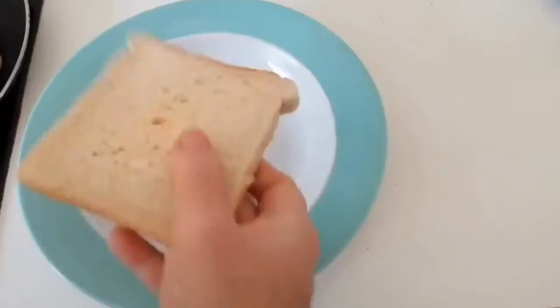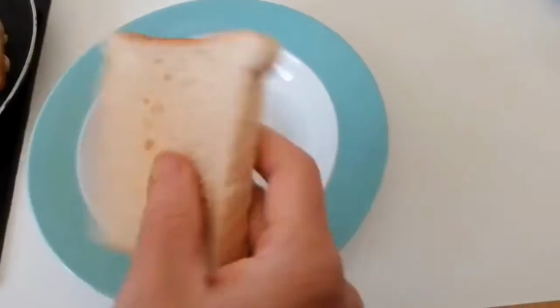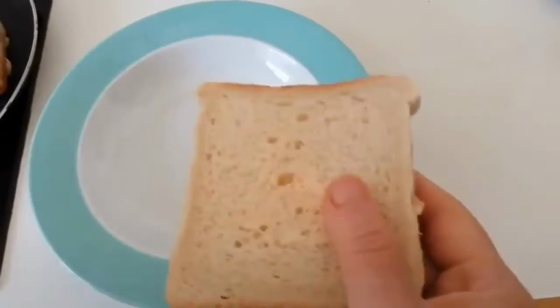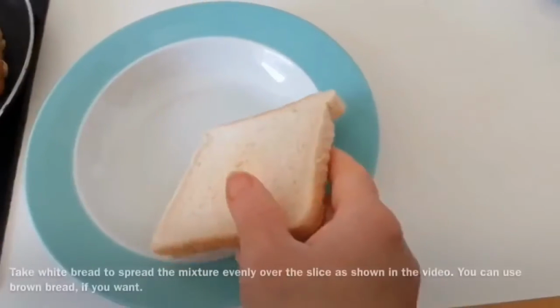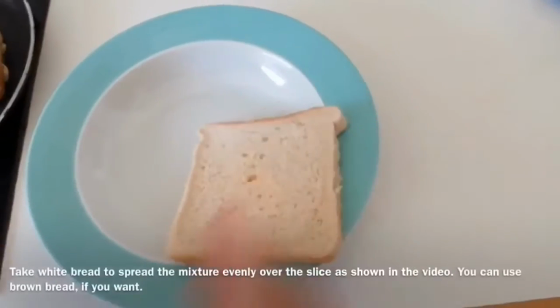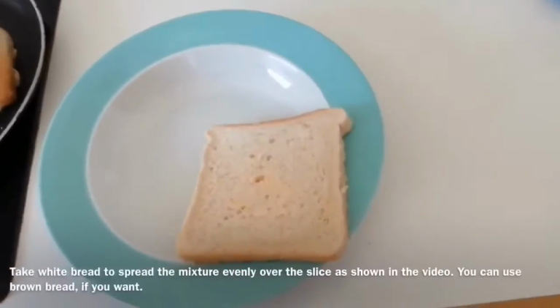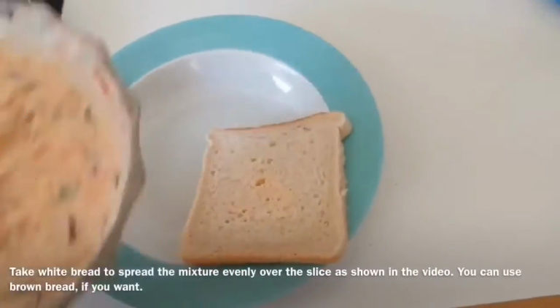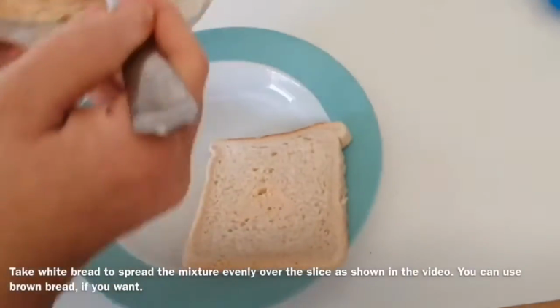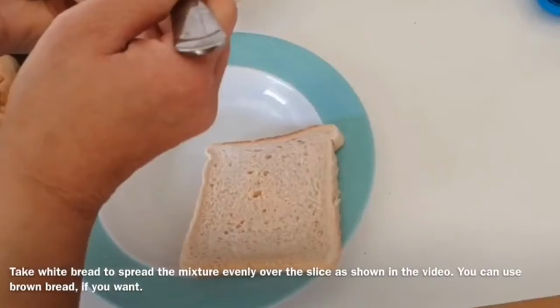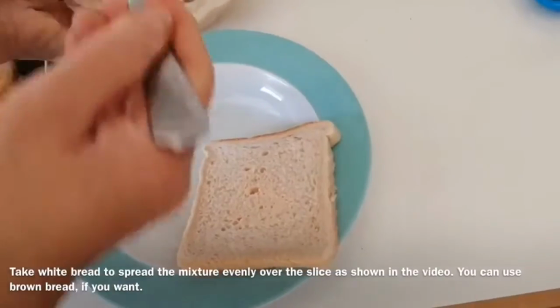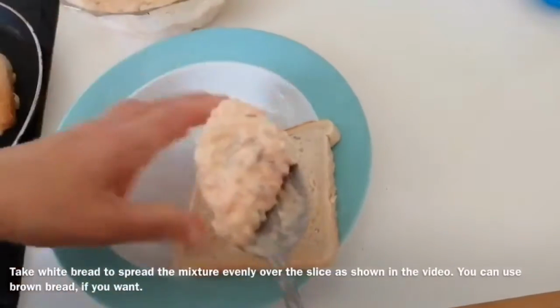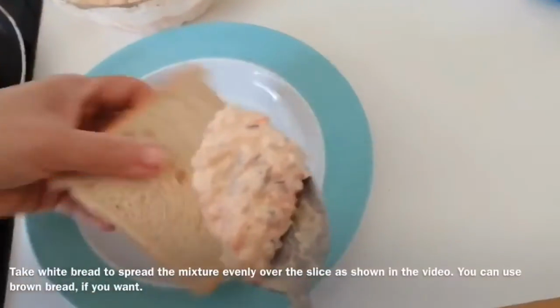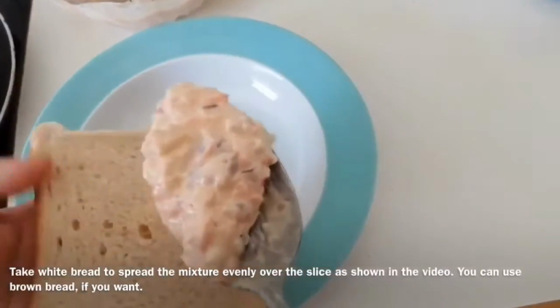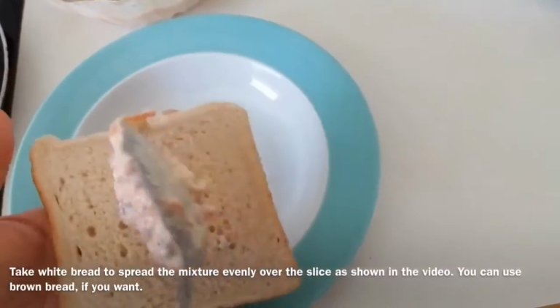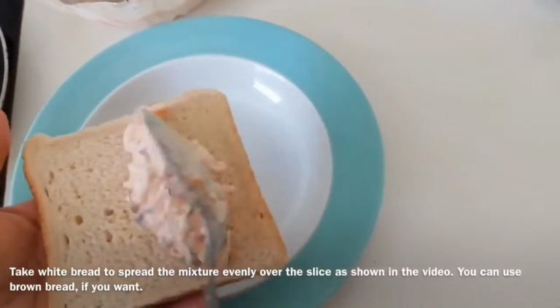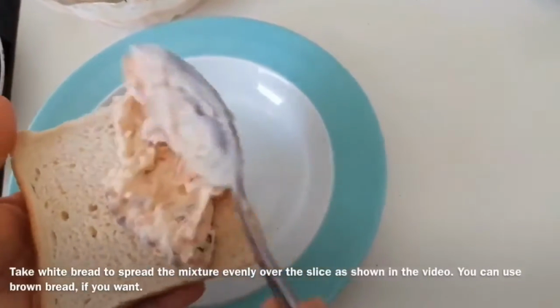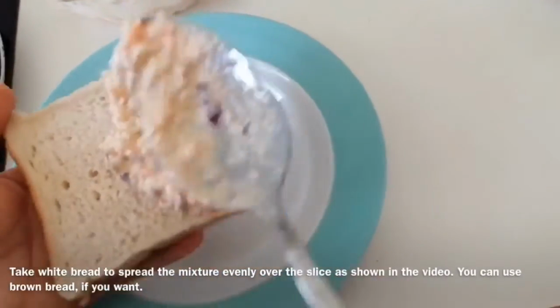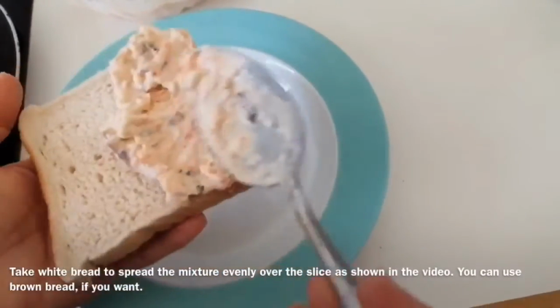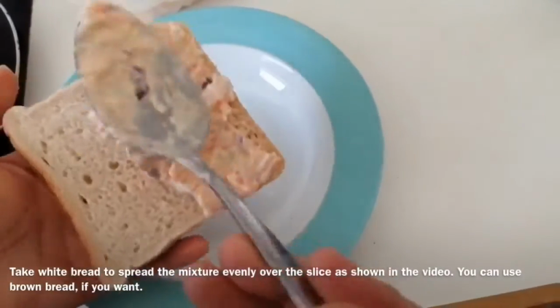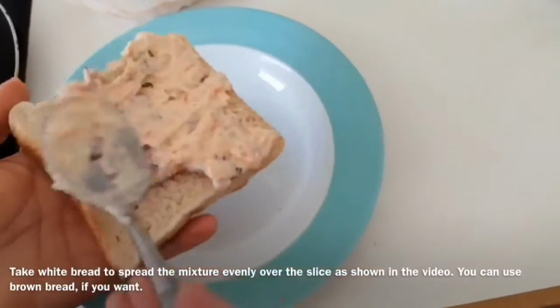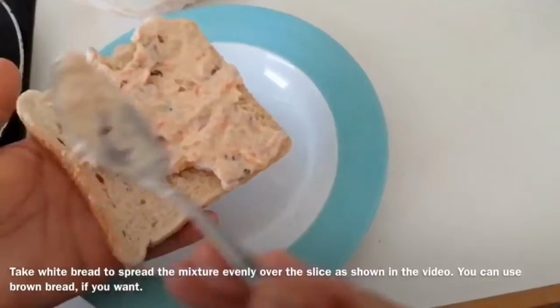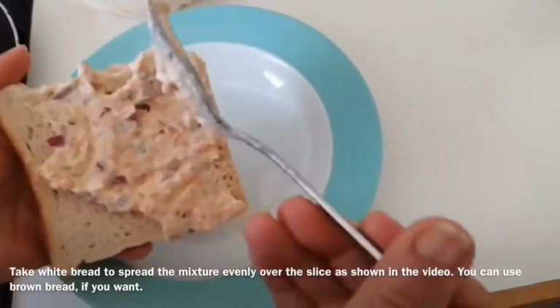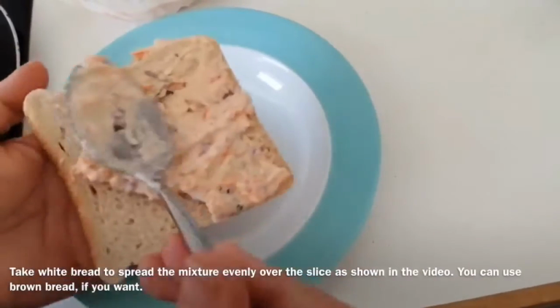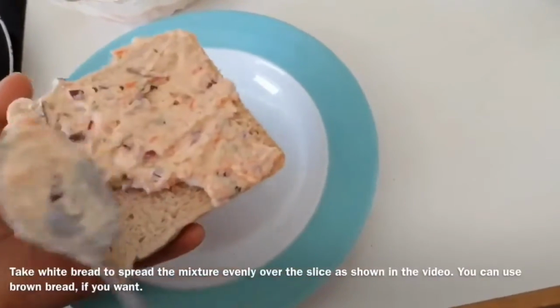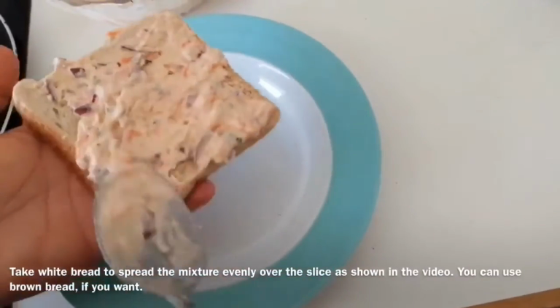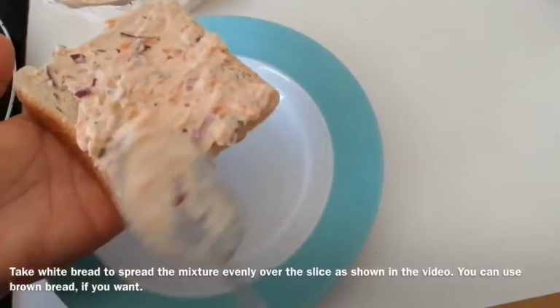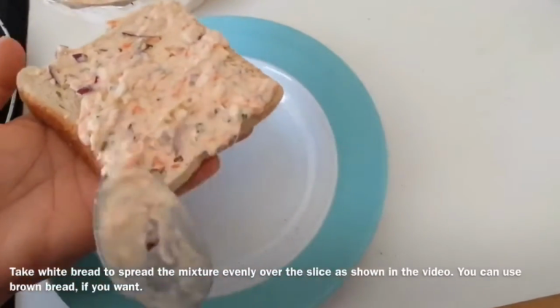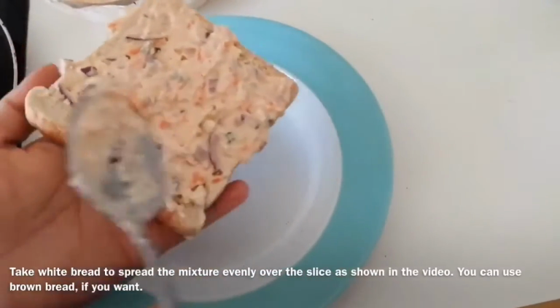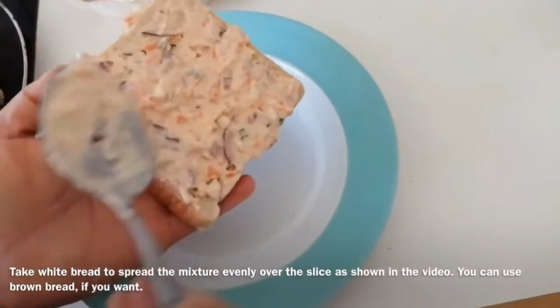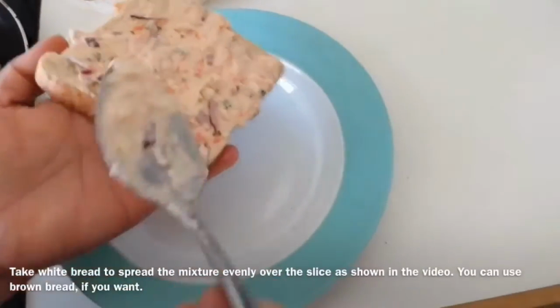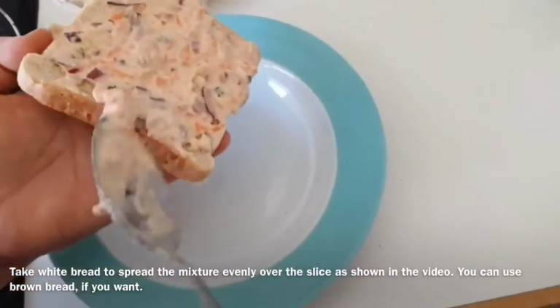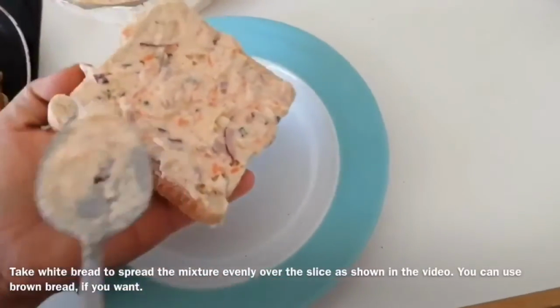Now take a bread slice and spread the mixture evenly over the slice. You can also use brown bread if you want, but I prefer white bread.